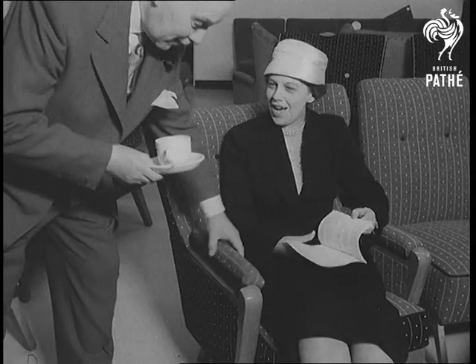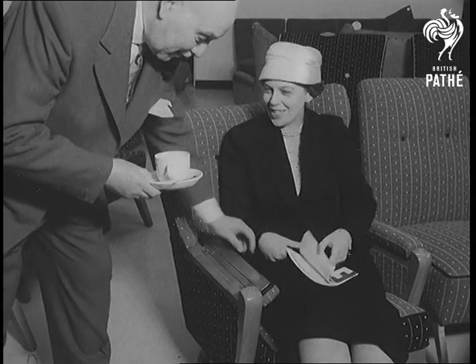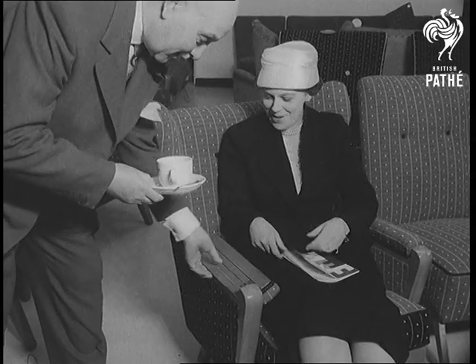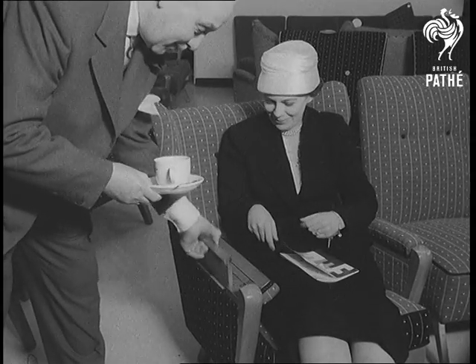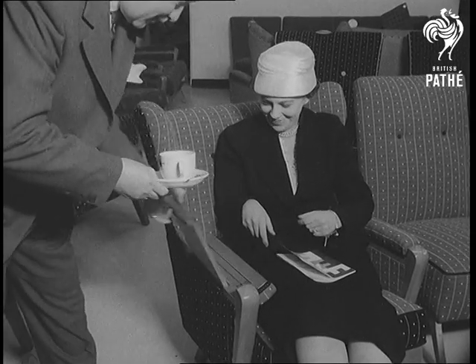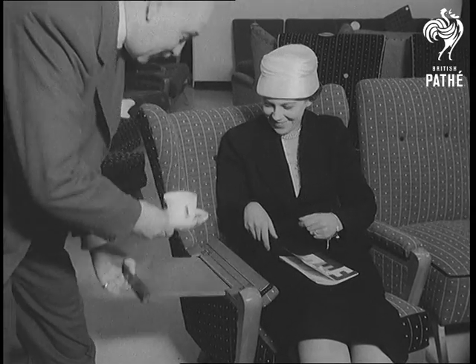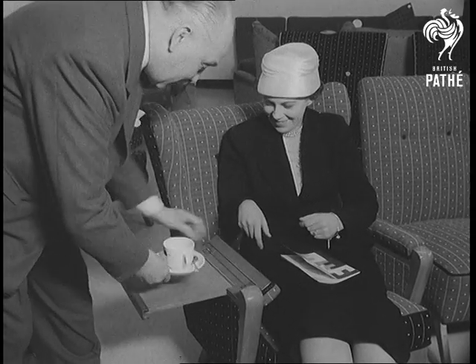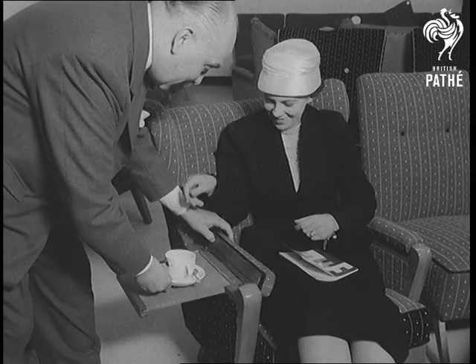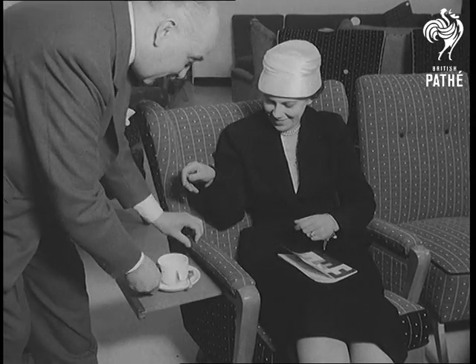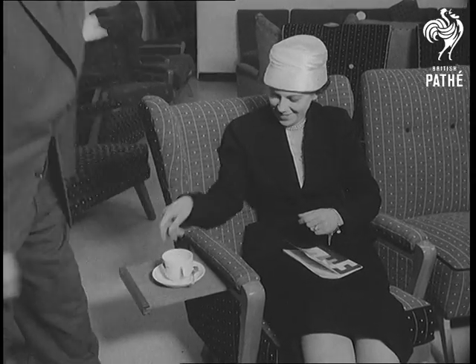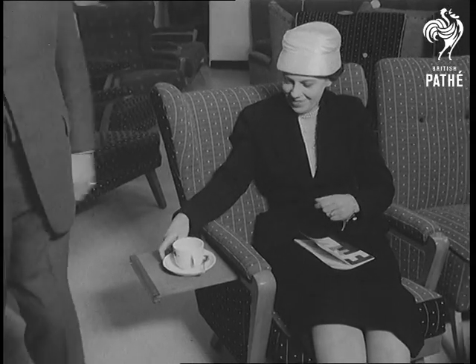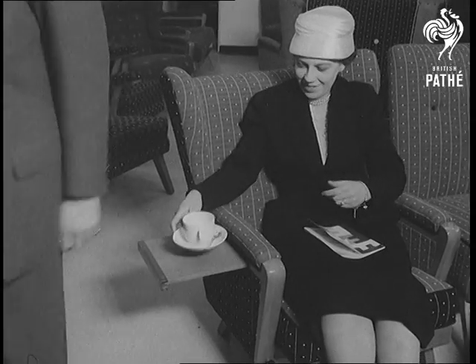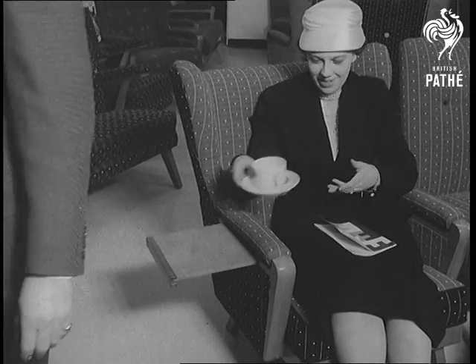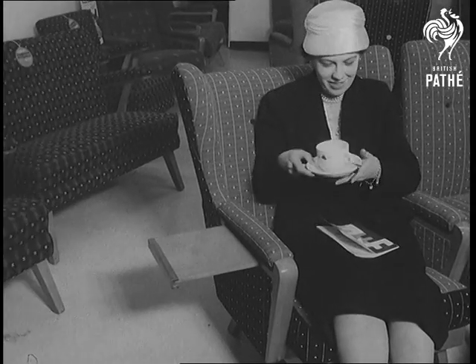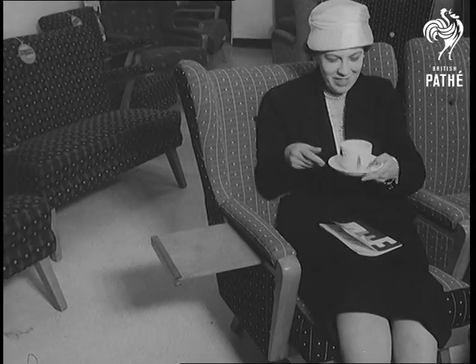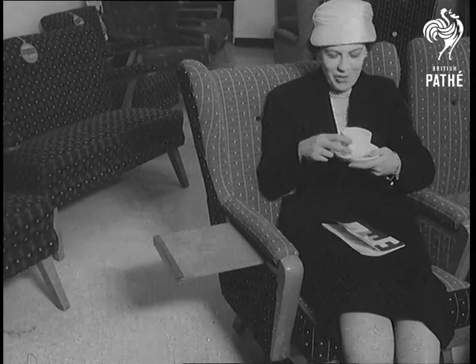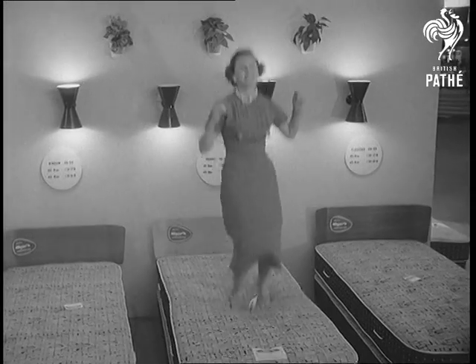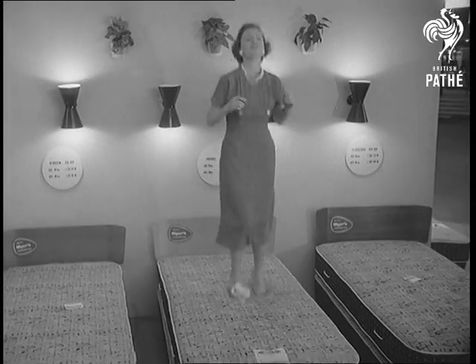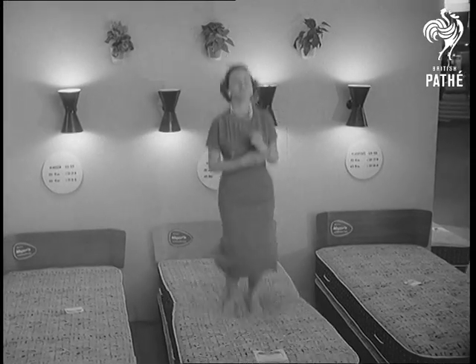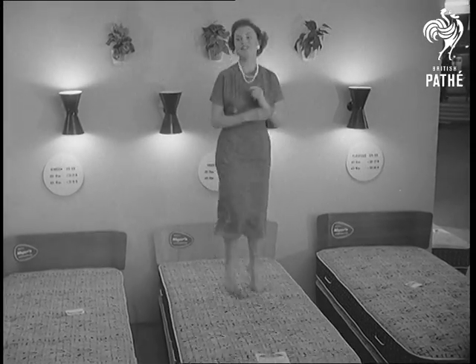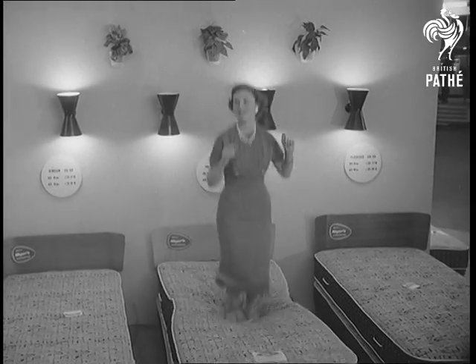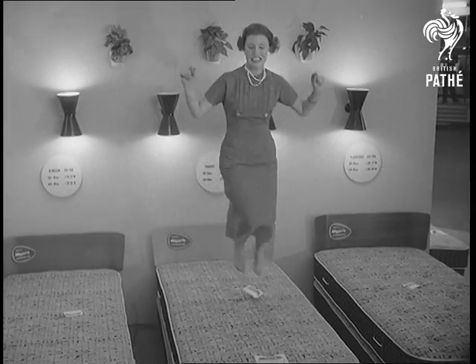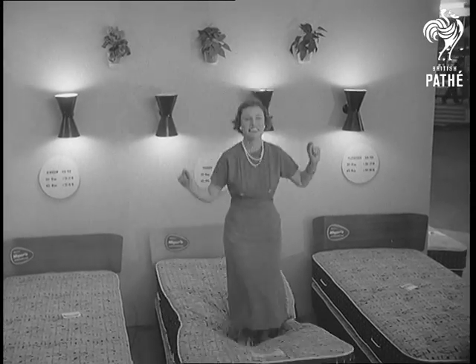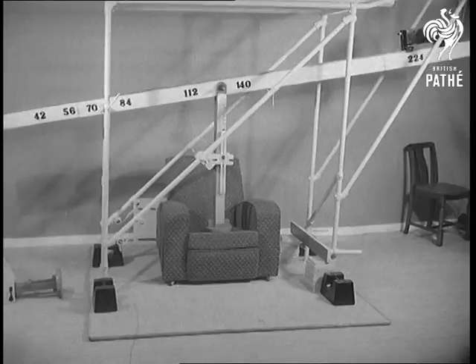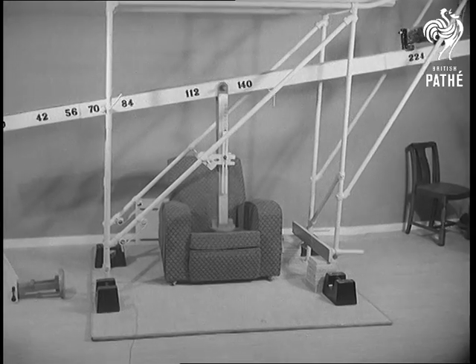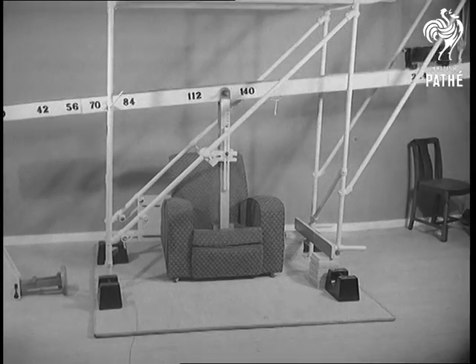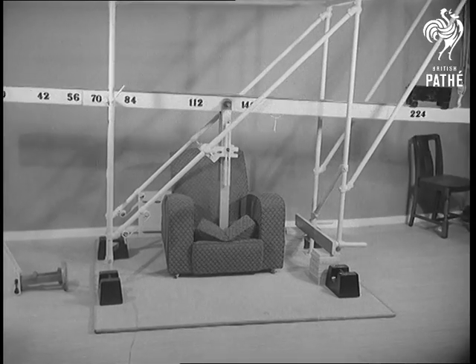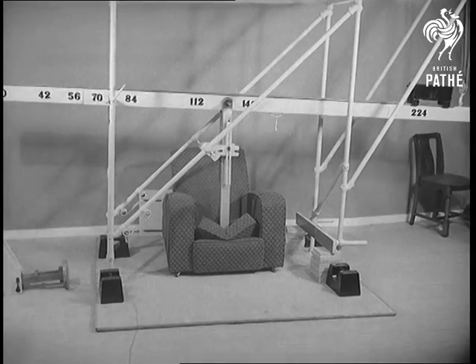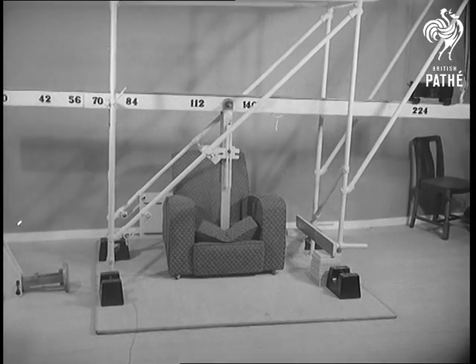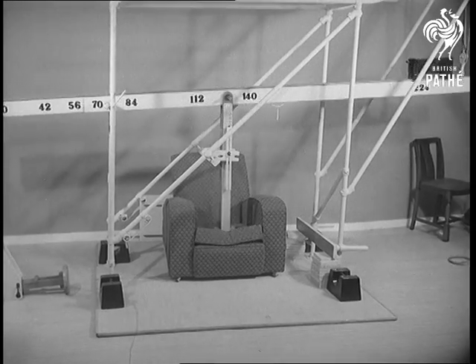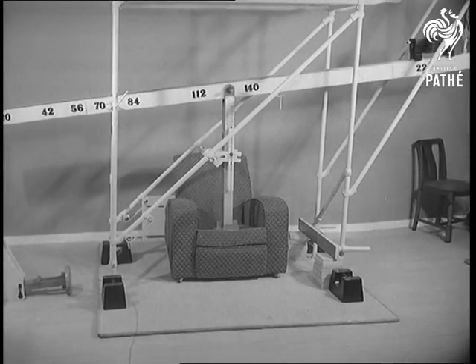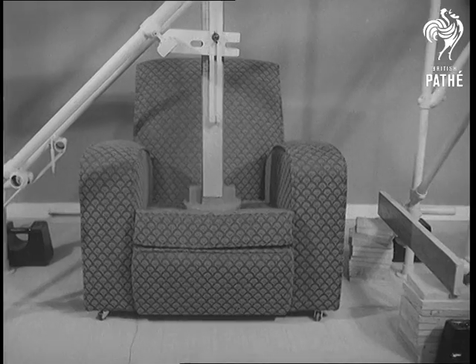Here's a device we've all longed for, and so simple. That's one way of testing the springs, but a rather more scientific way subjects a chair to the weight of a 16 stone man.